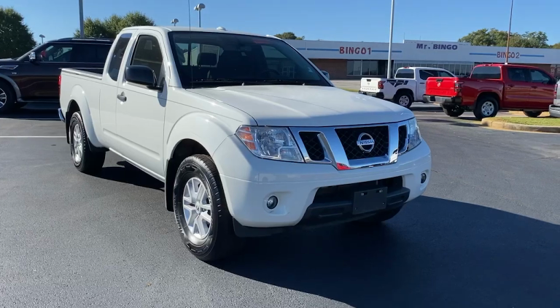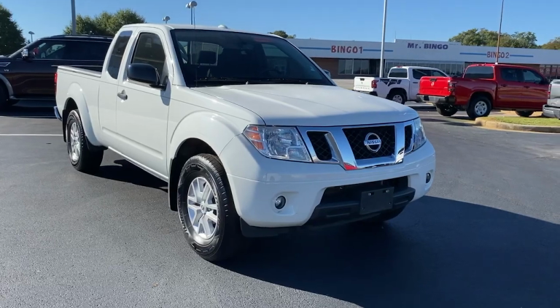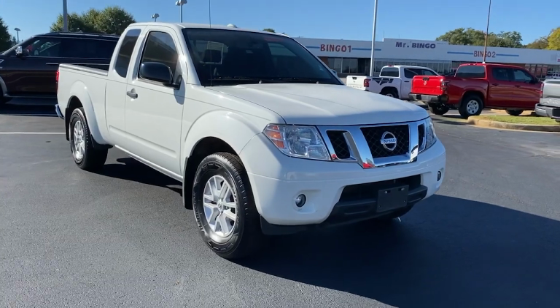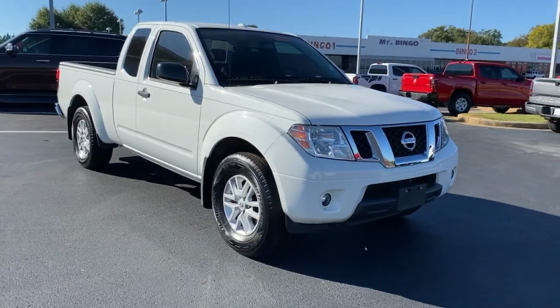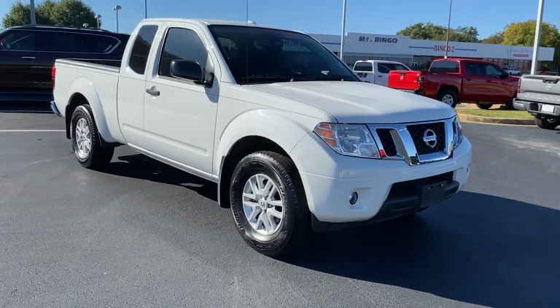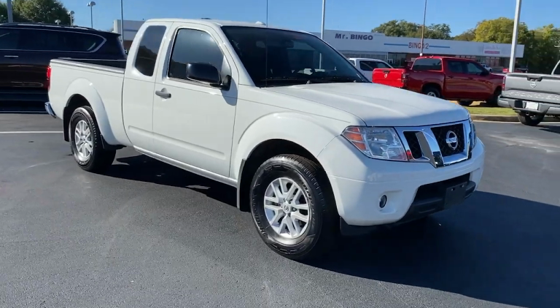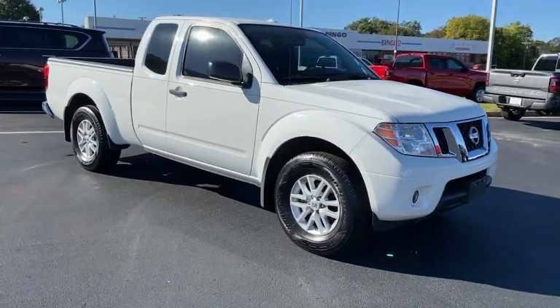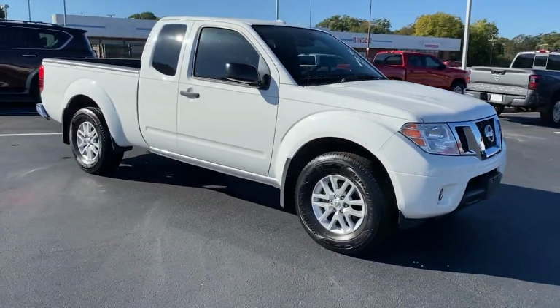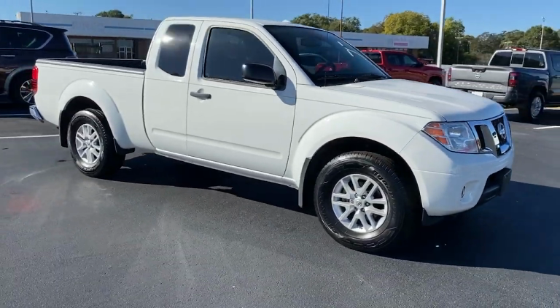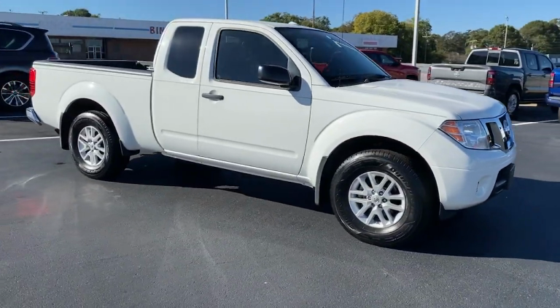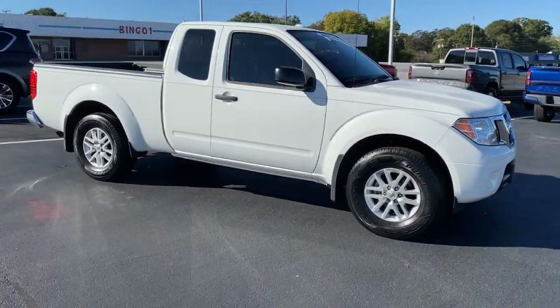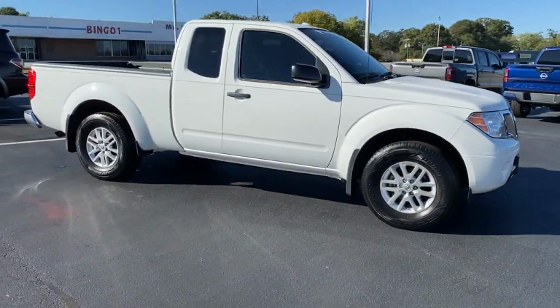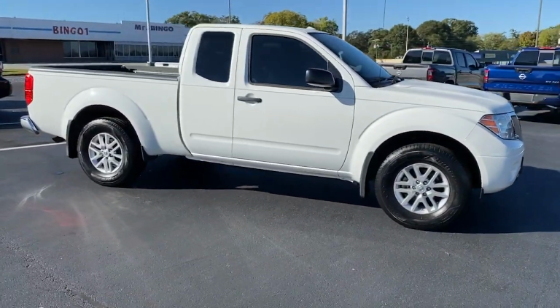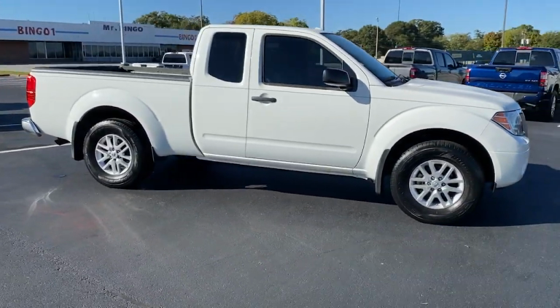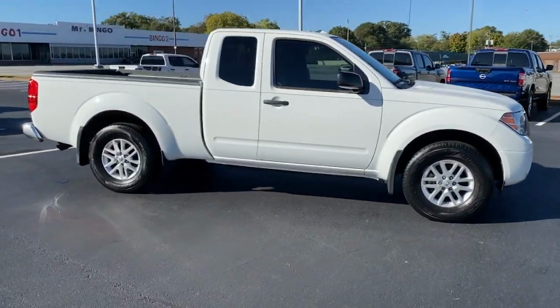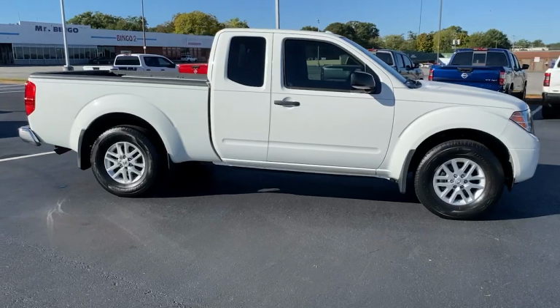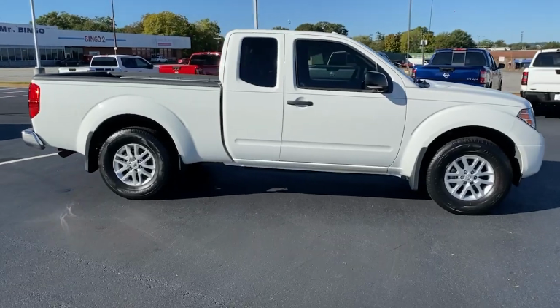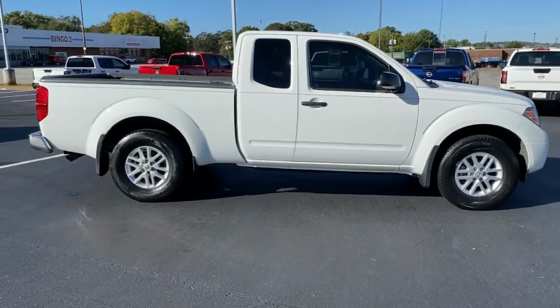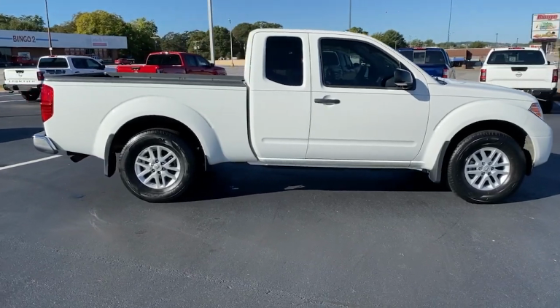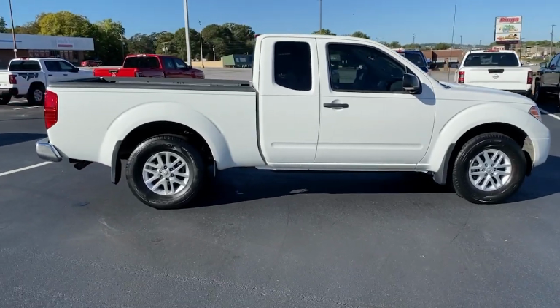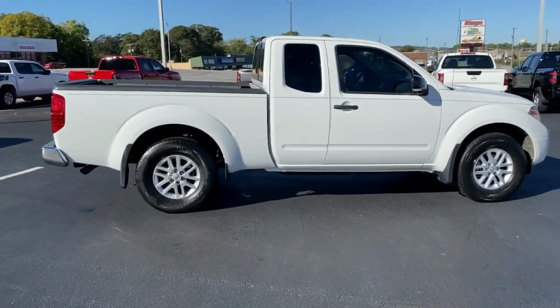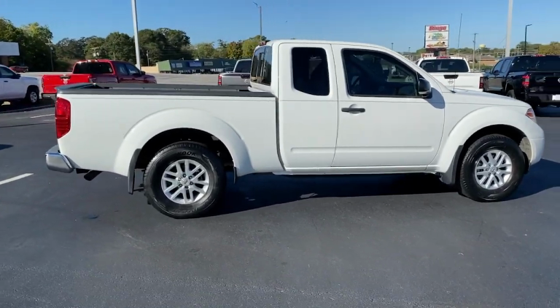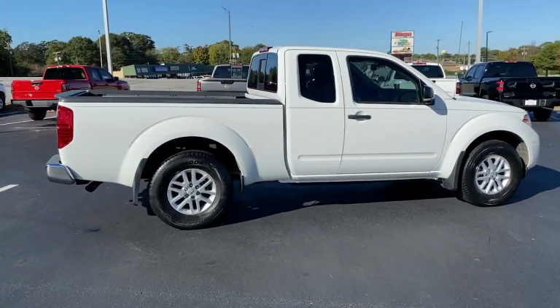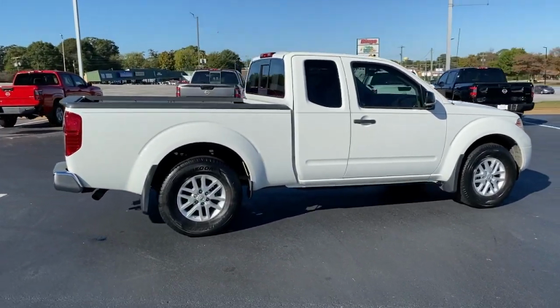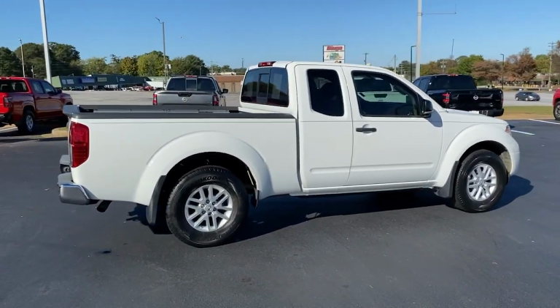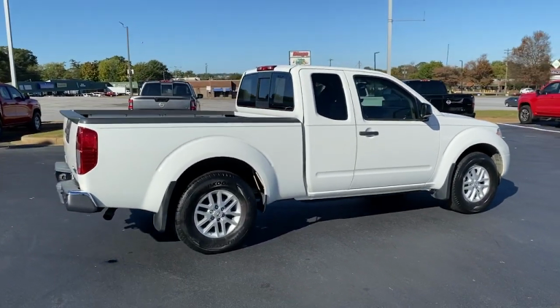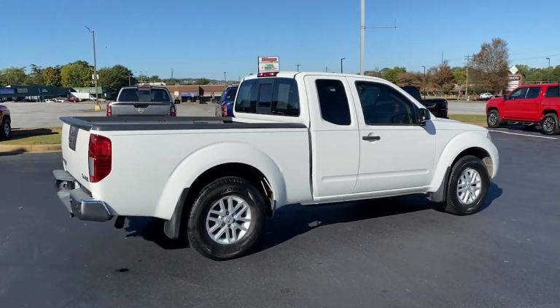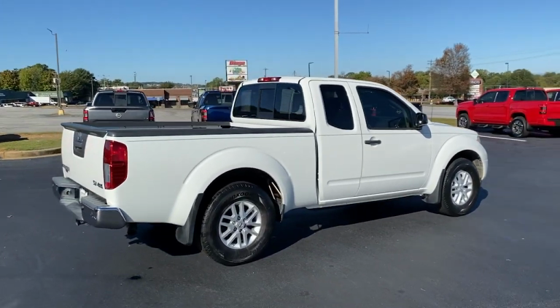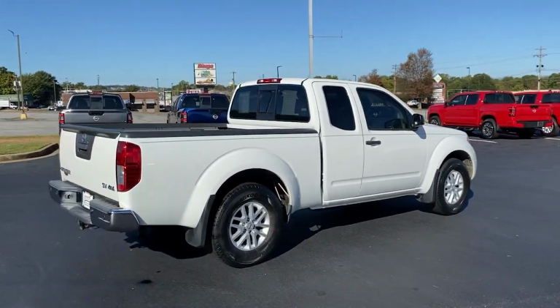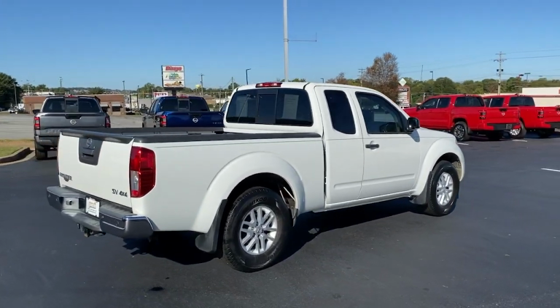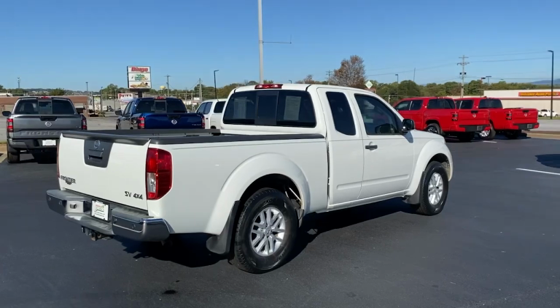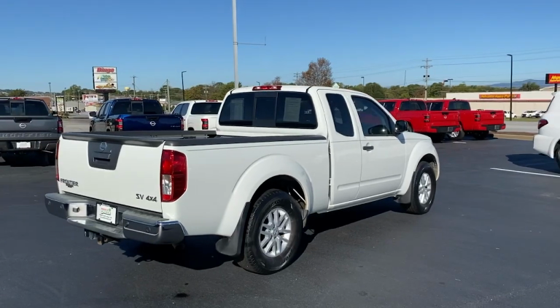You'll have love at first sight with the 2018 Nissan Frontier. With less than 45,000 miles on the odometer, this vehicle stands out from the rest.